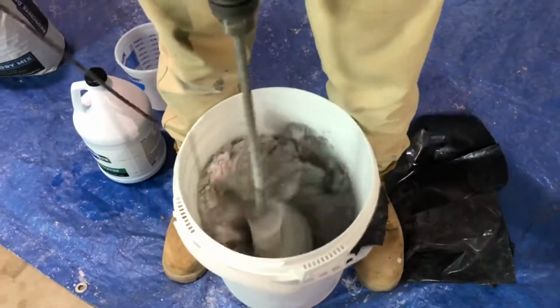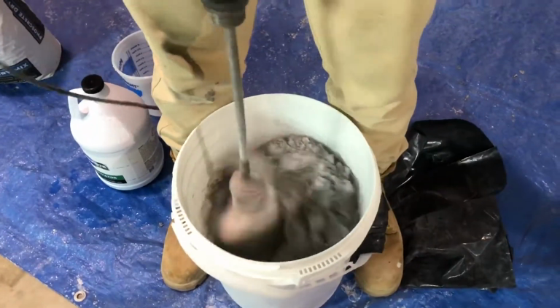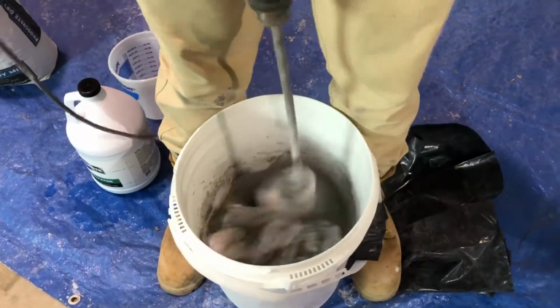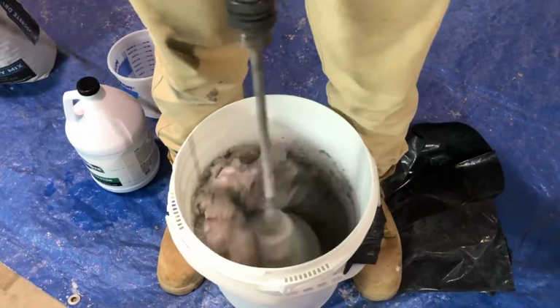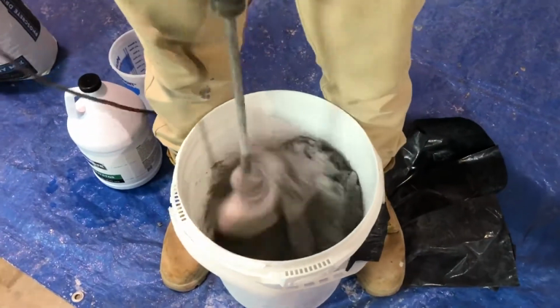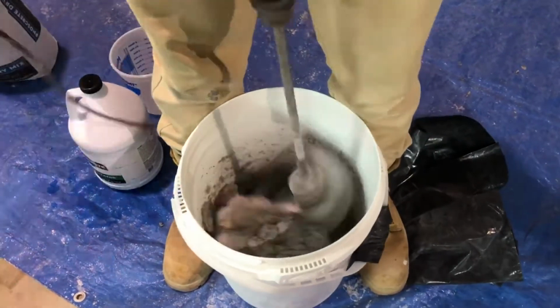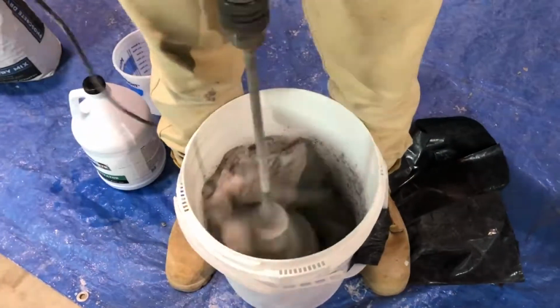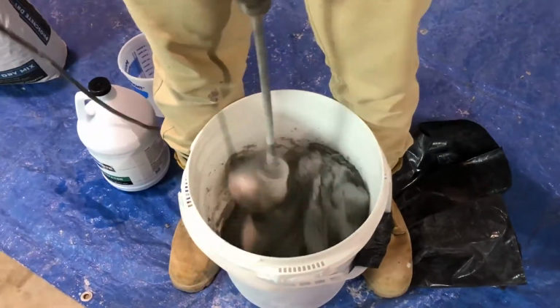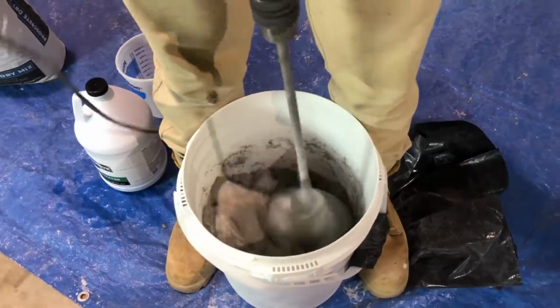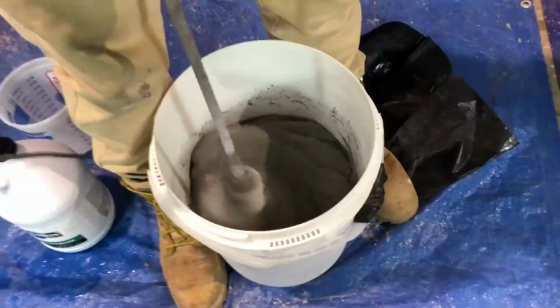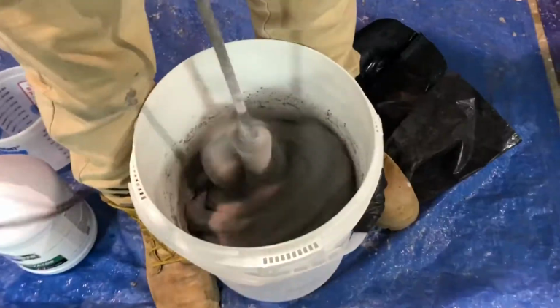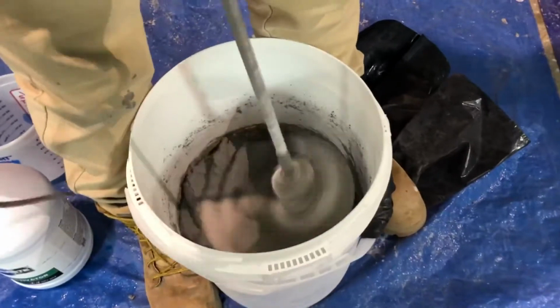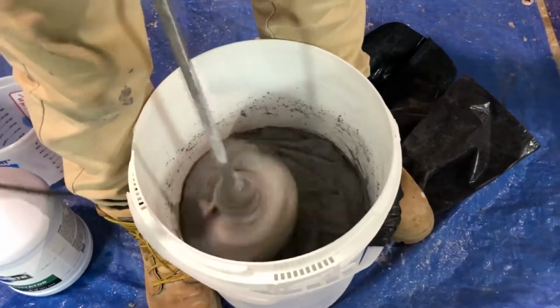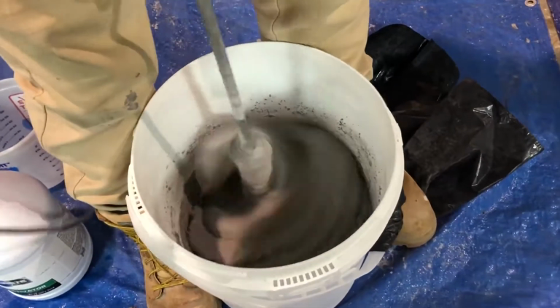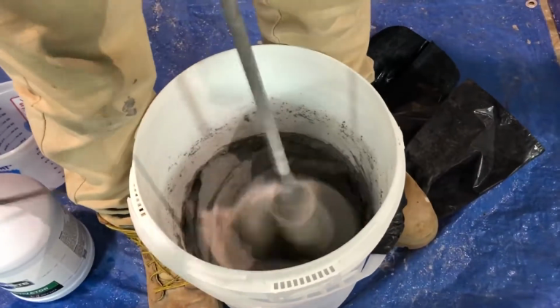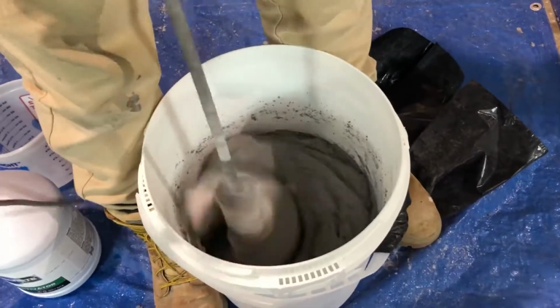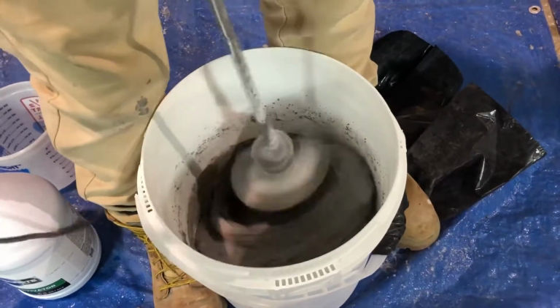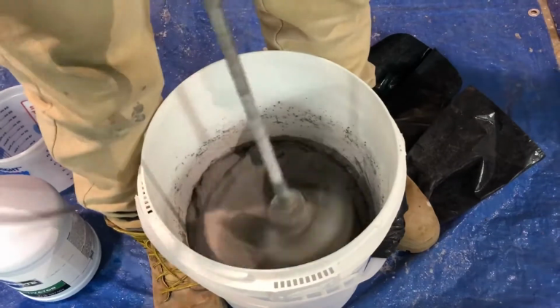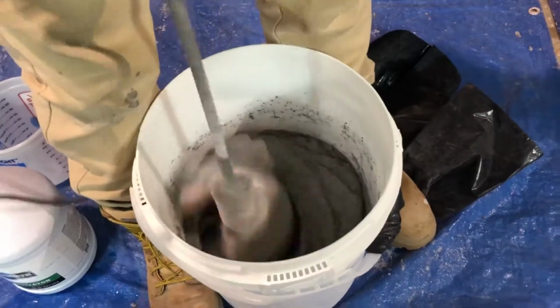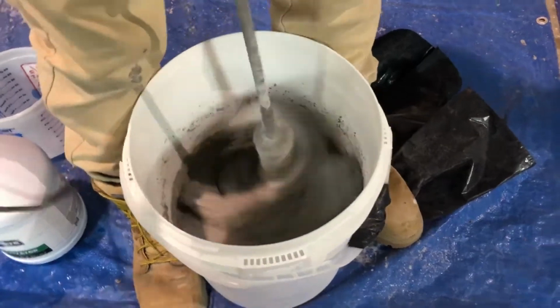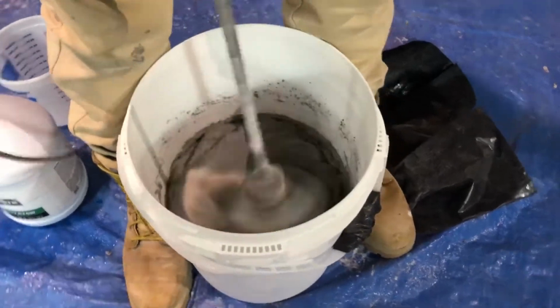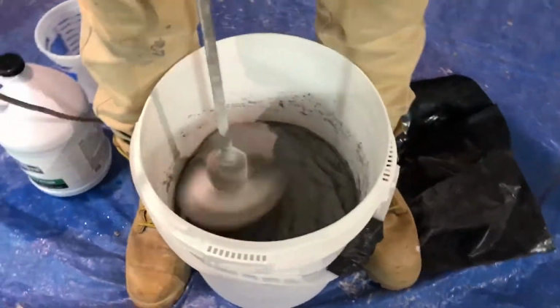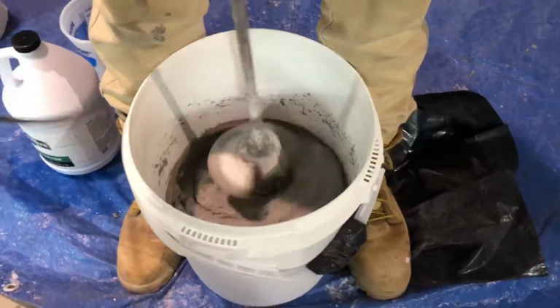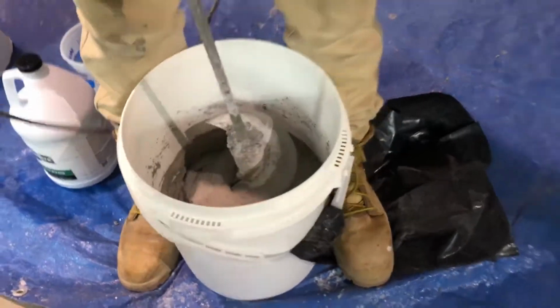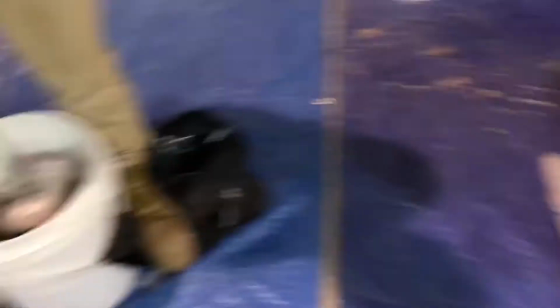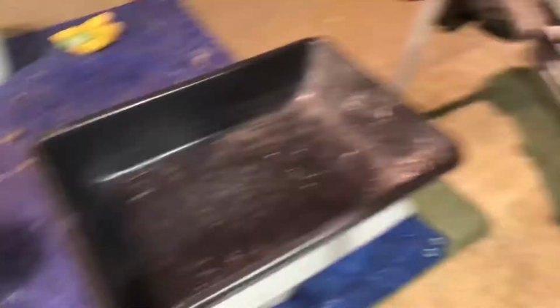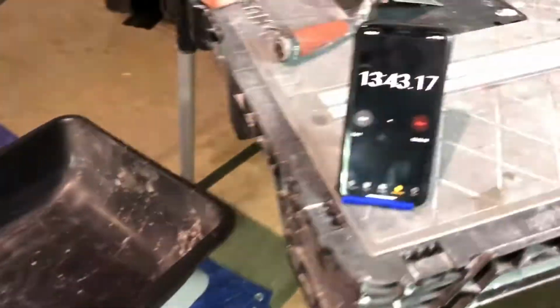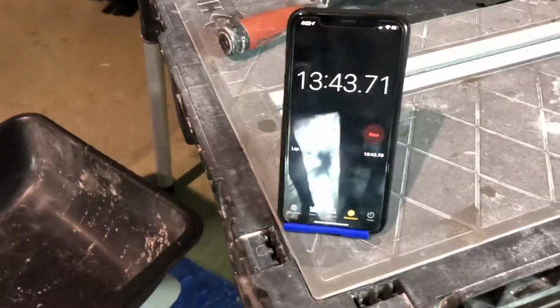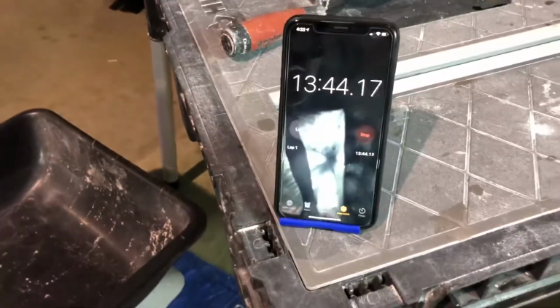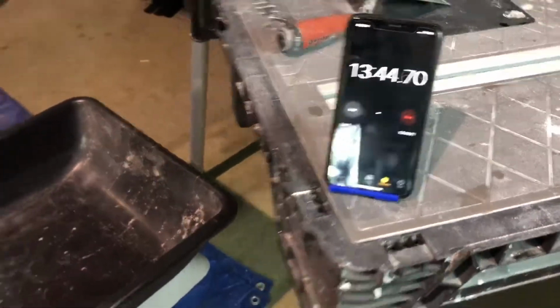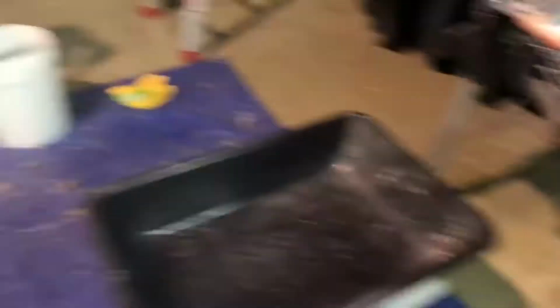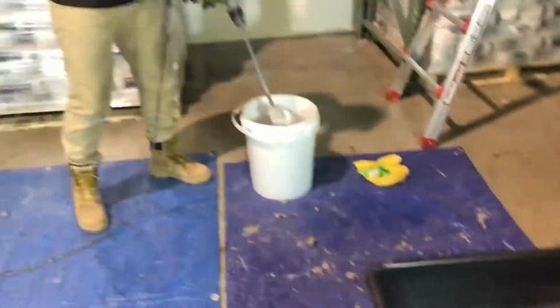The VO mixes to a more putty-like consistency. Be sure that the mix is fully wetted out and there is no dry powder in the mix before placement.